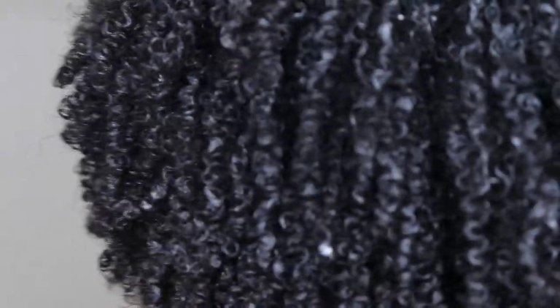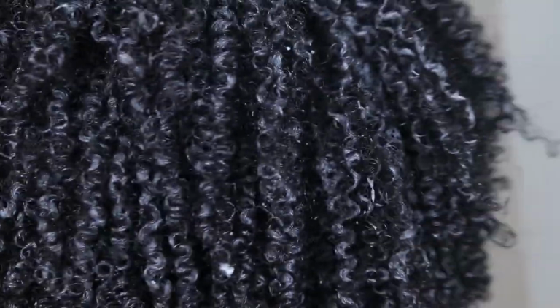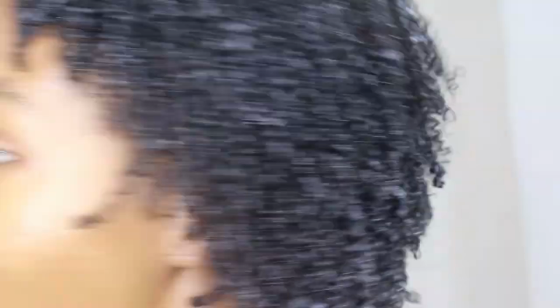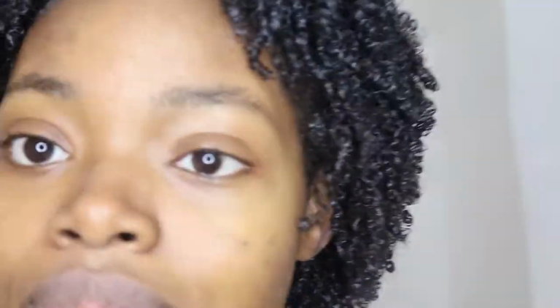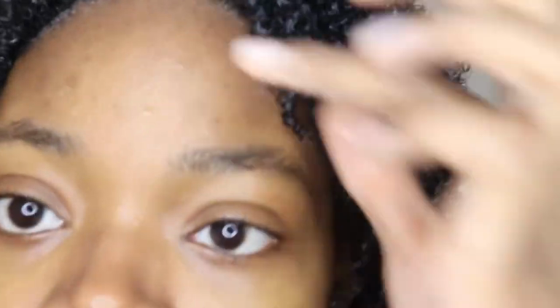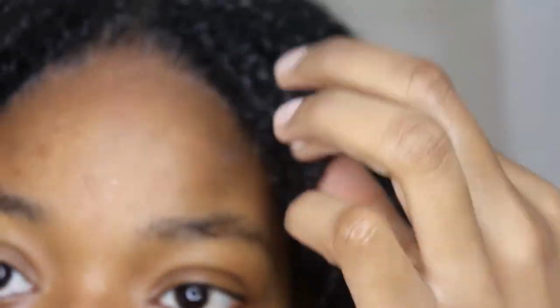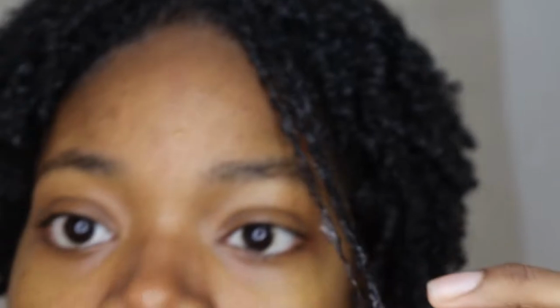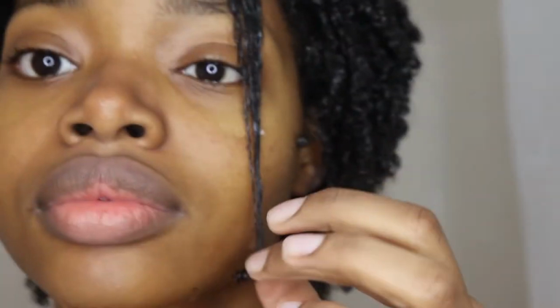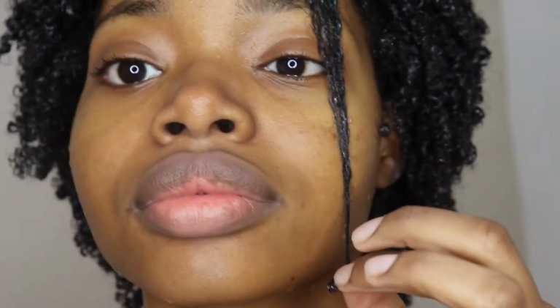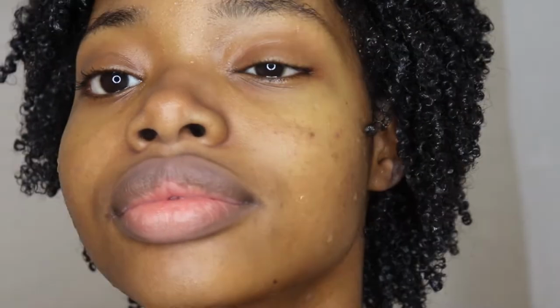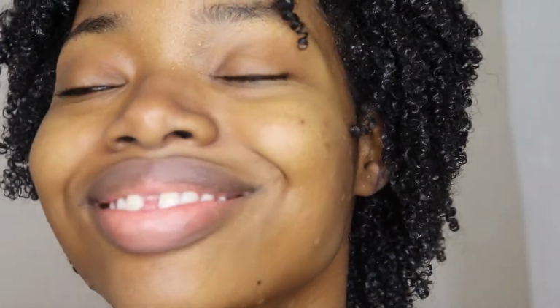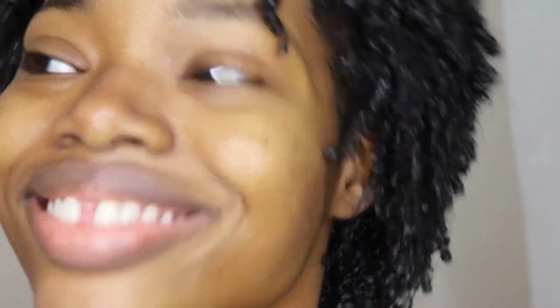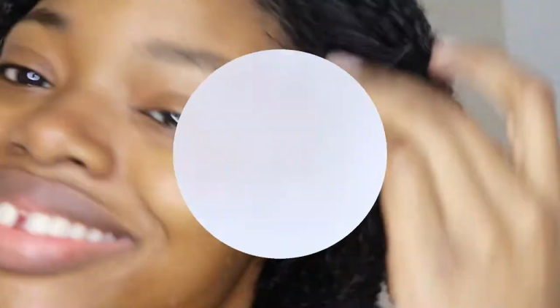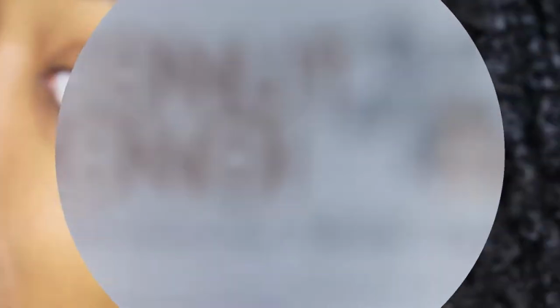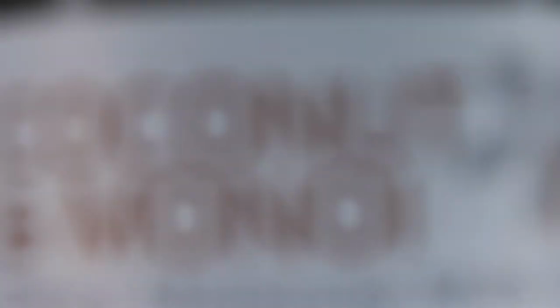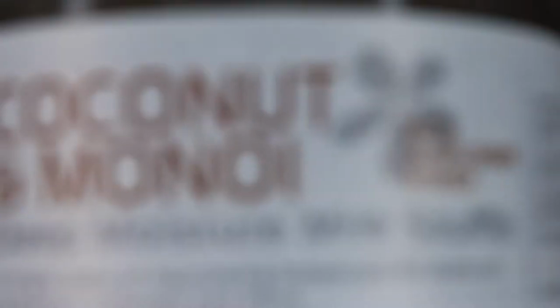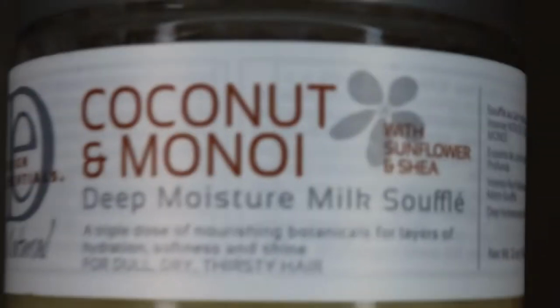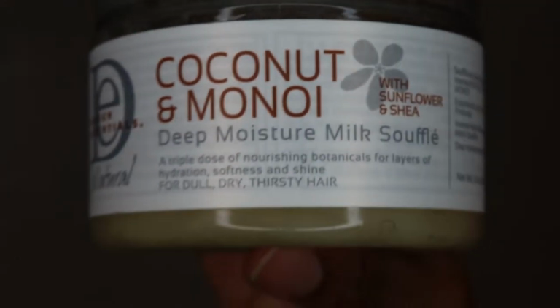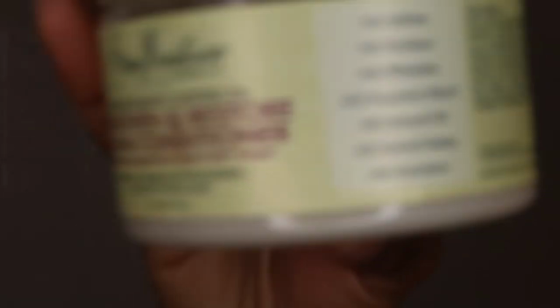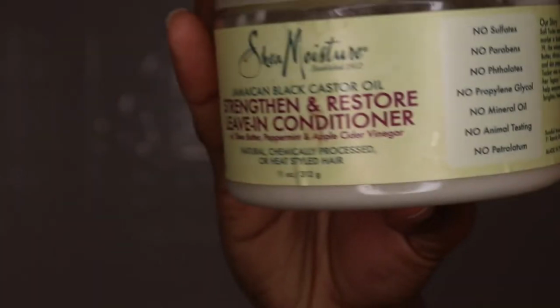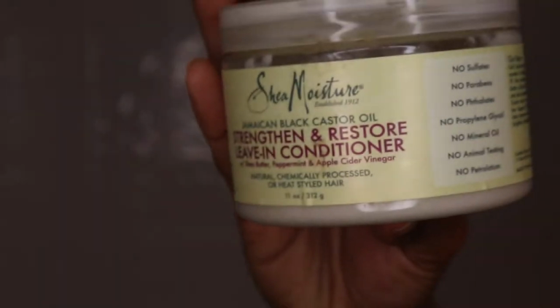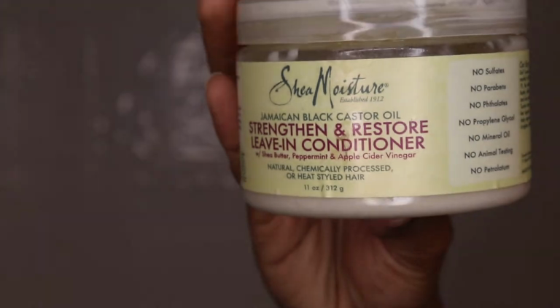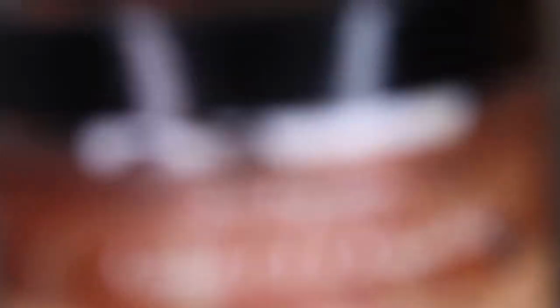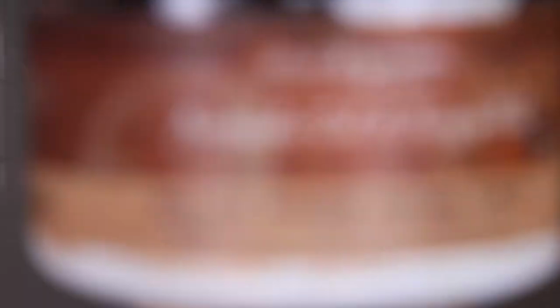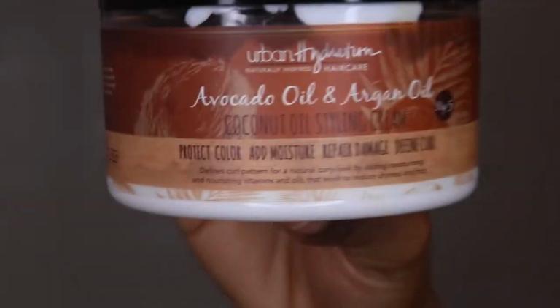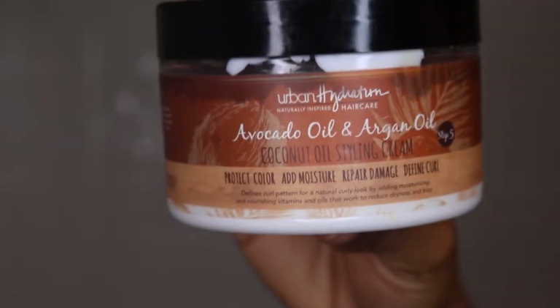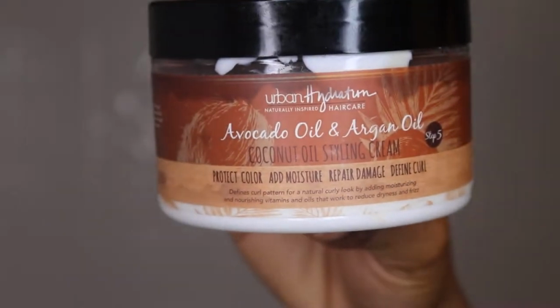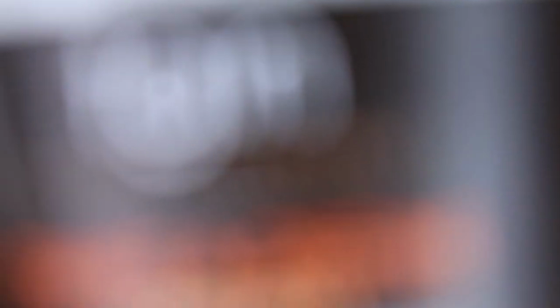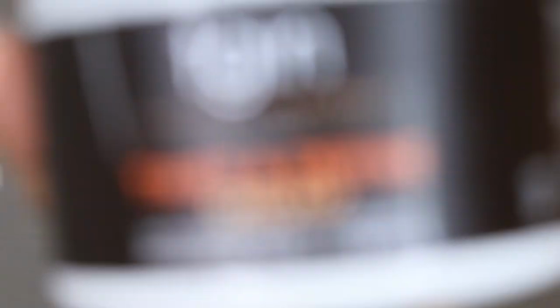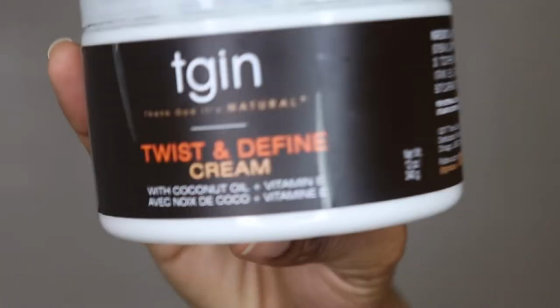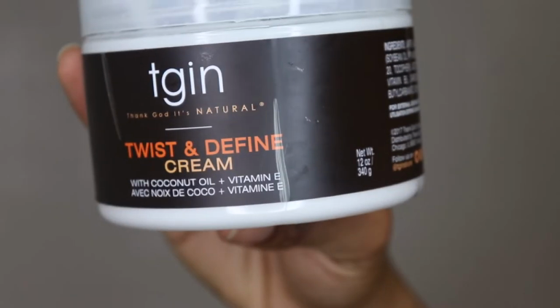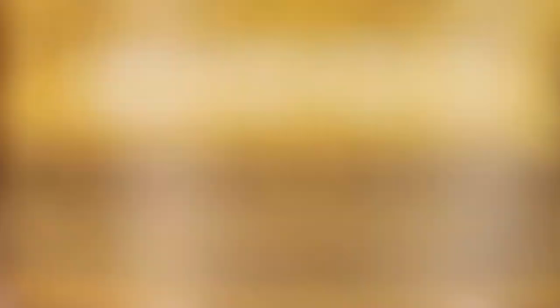Hi guys and welcome back to my channel. In today's video I'm going to be showing you guys my wash day routine. I'm just going to go ahead and show you guys my products that I'll be using — I'll link these in the description down below.